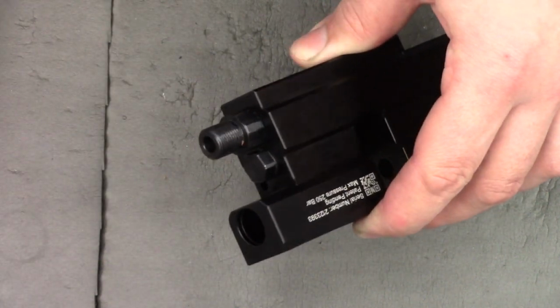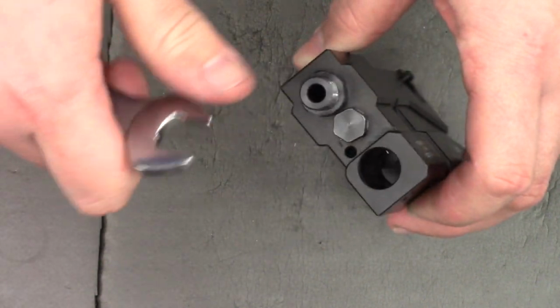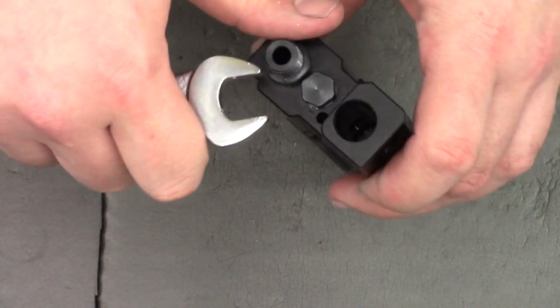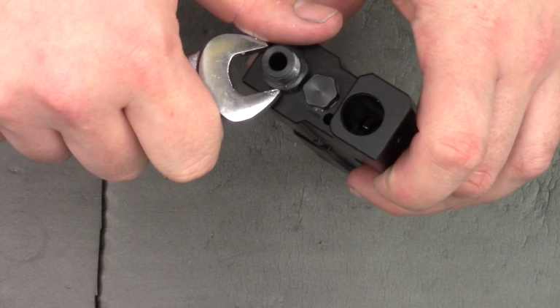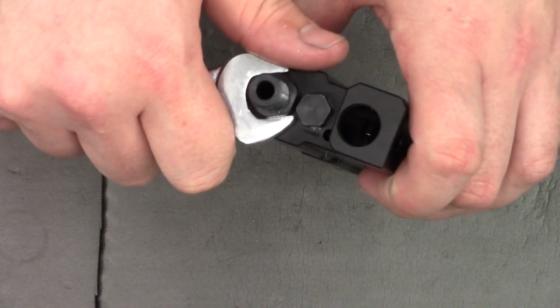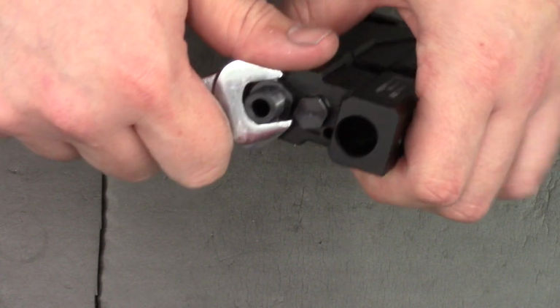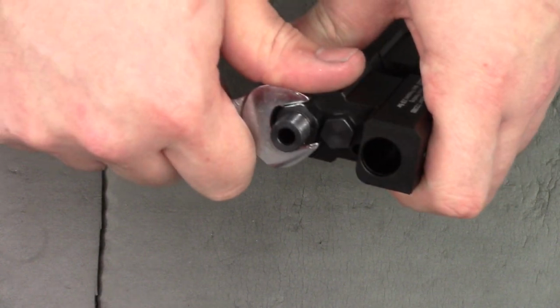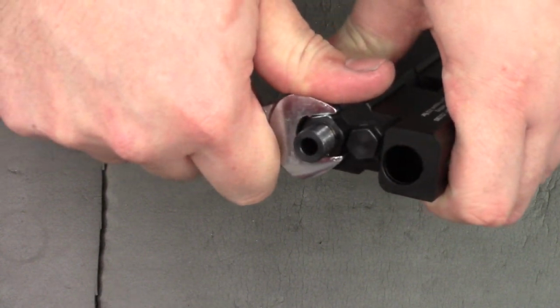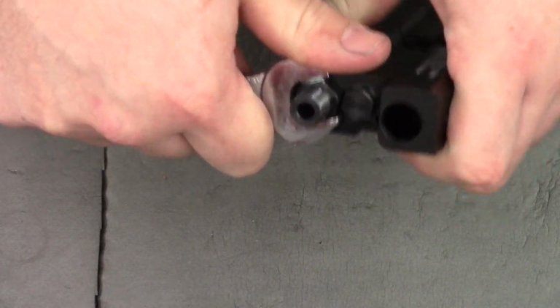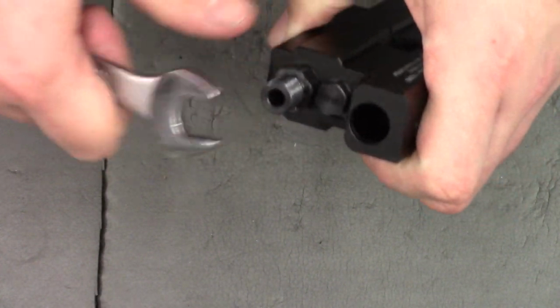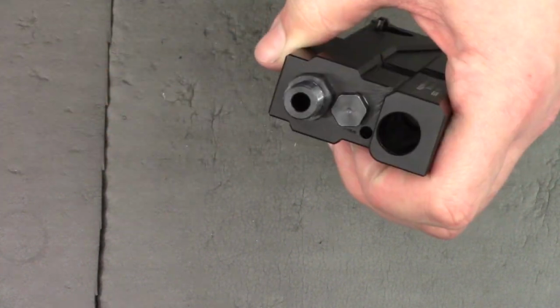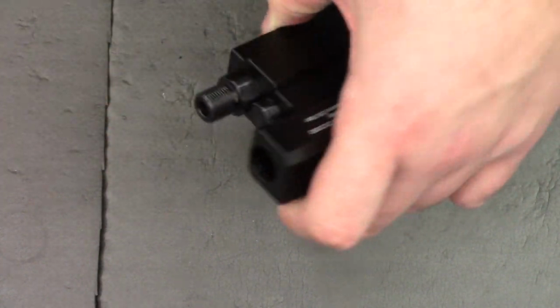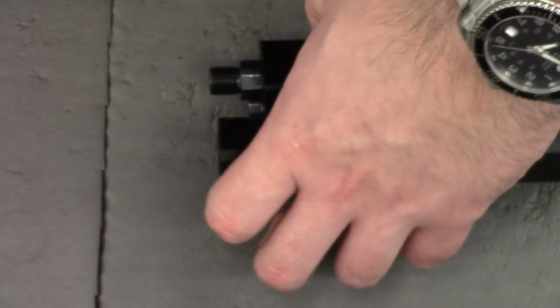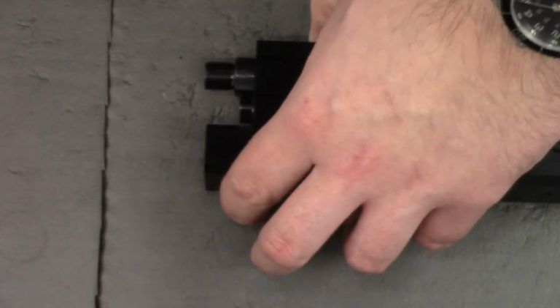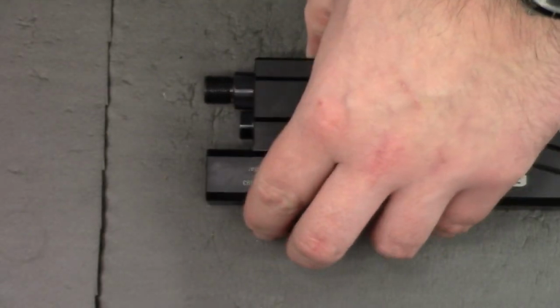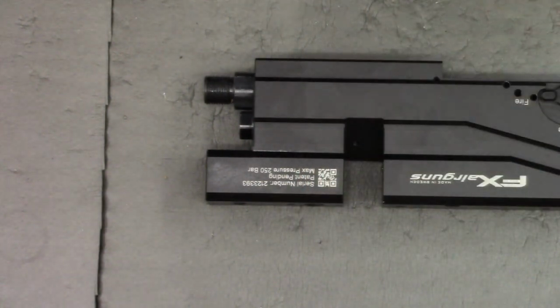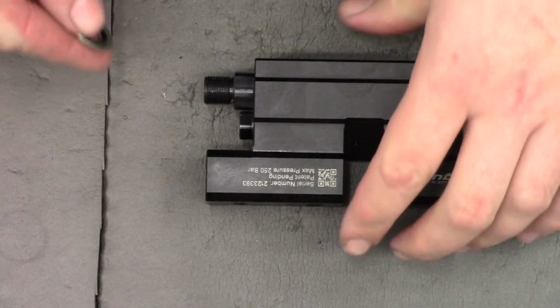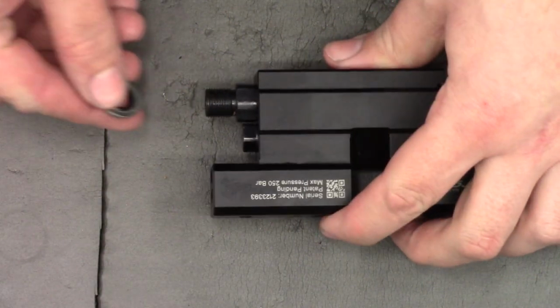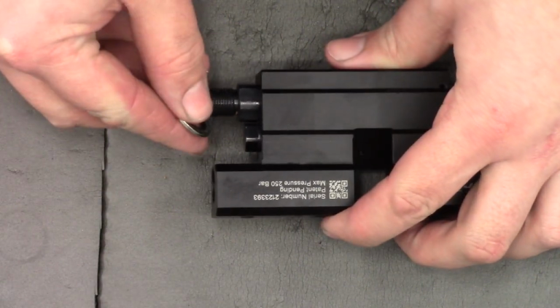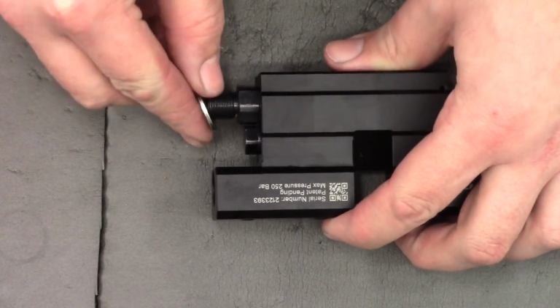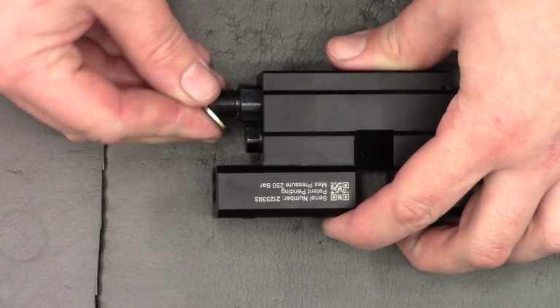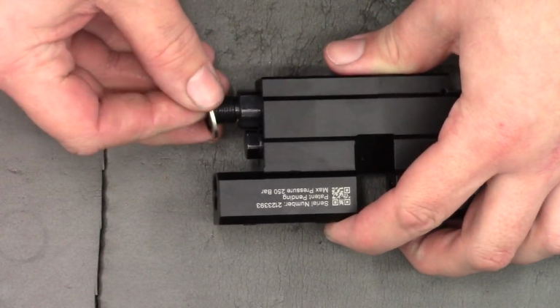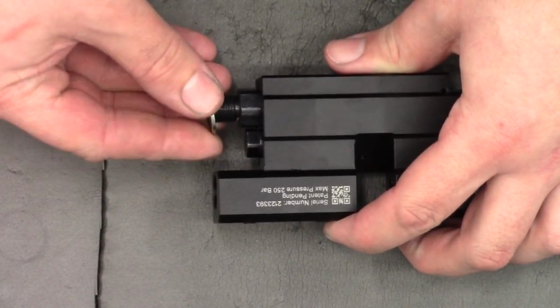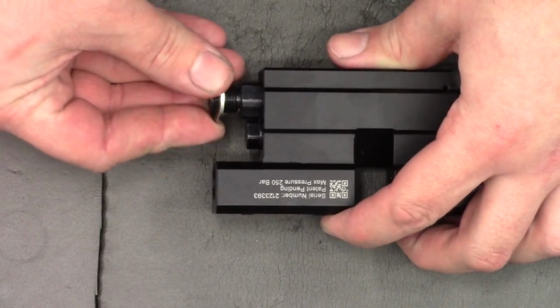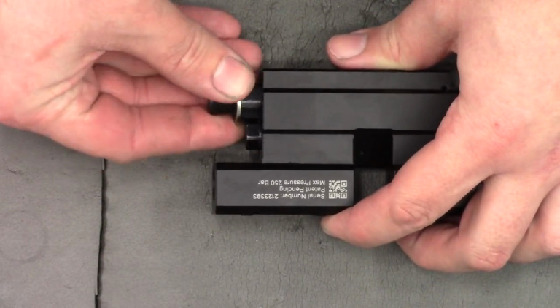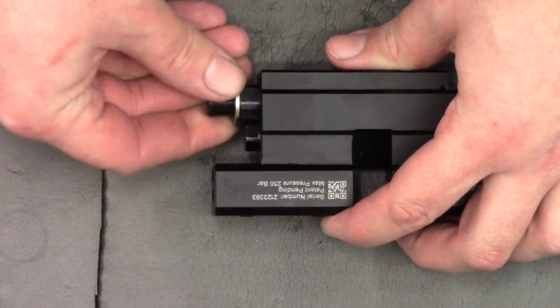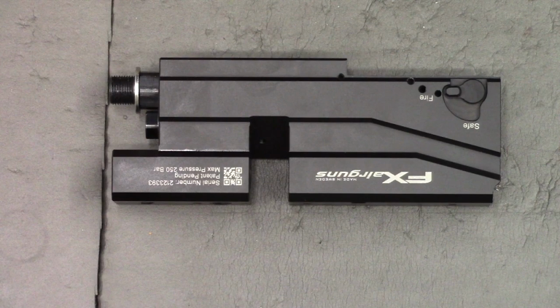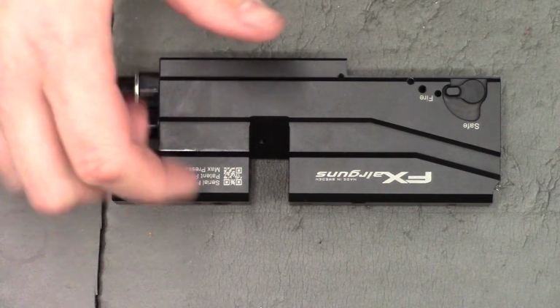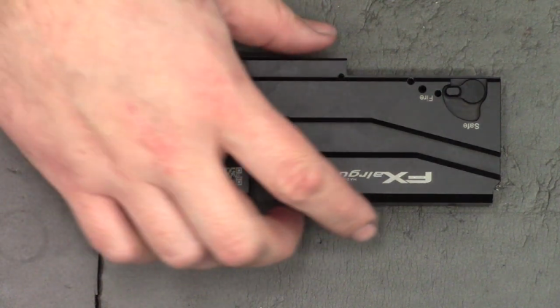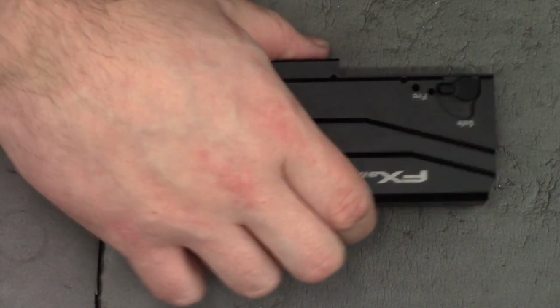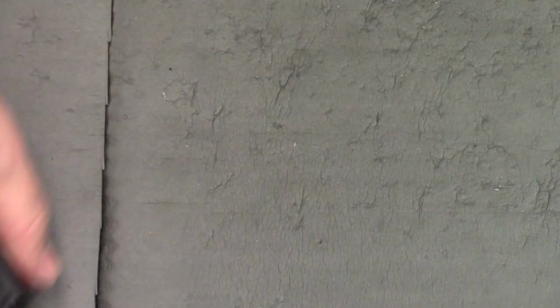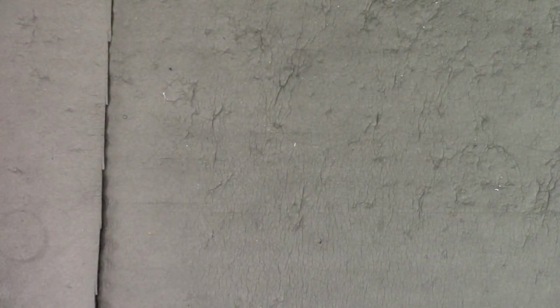To do it up it's a 15mm spanner — nice and tight. While we're here, just put the dowty washer back on this thread. Then we can set the block to one side.